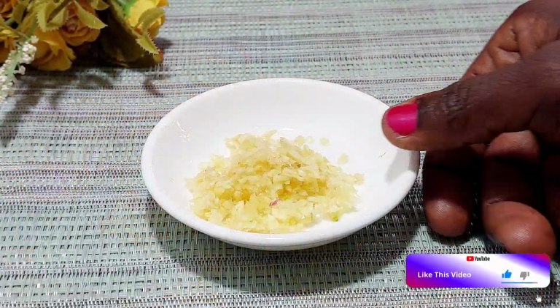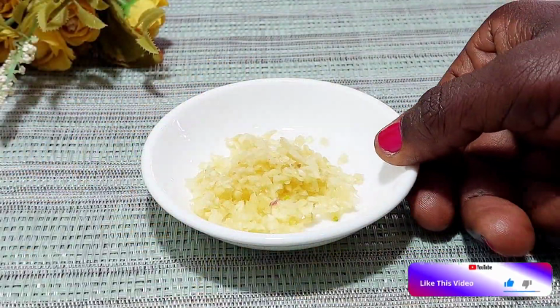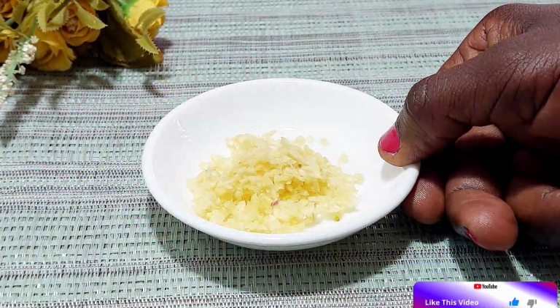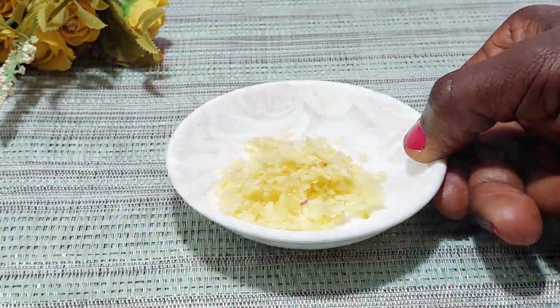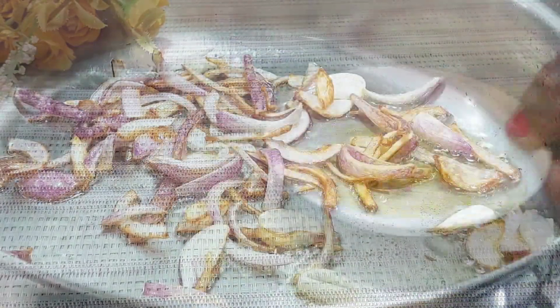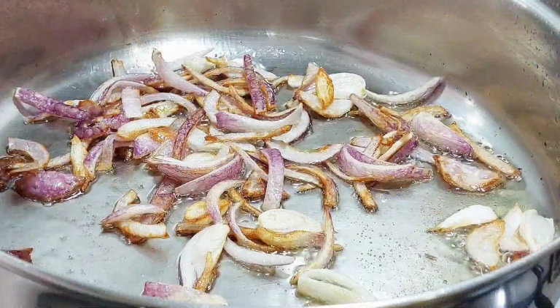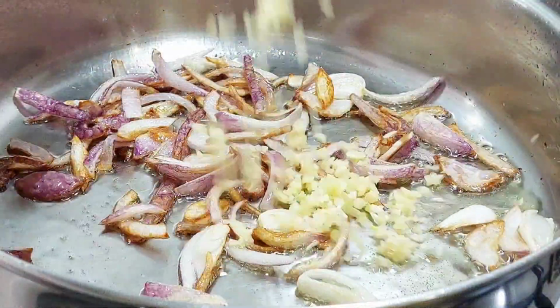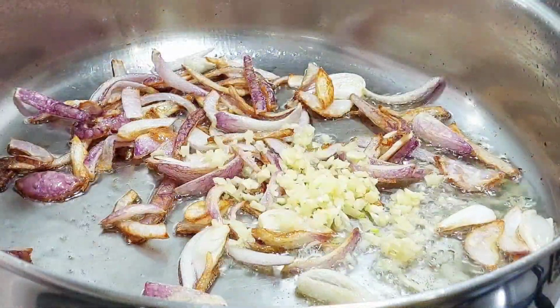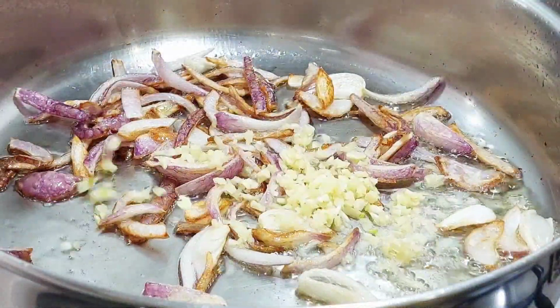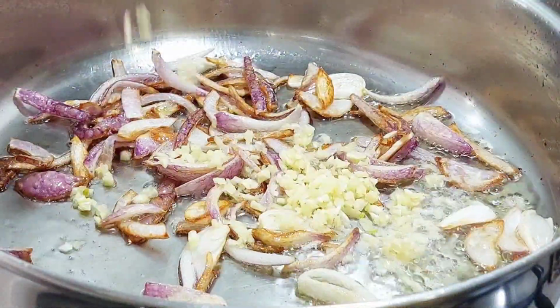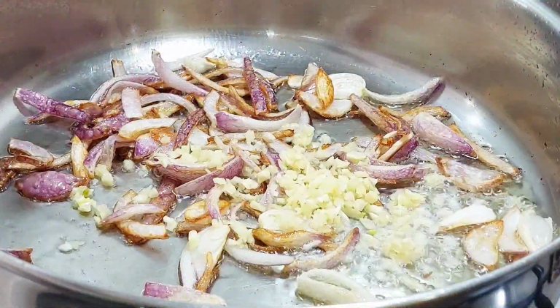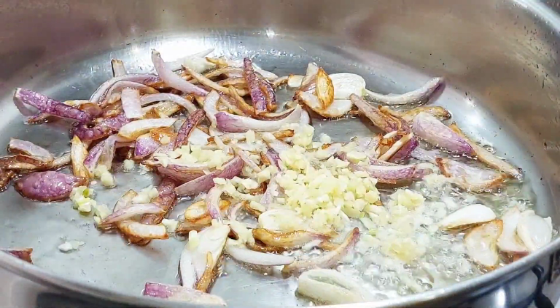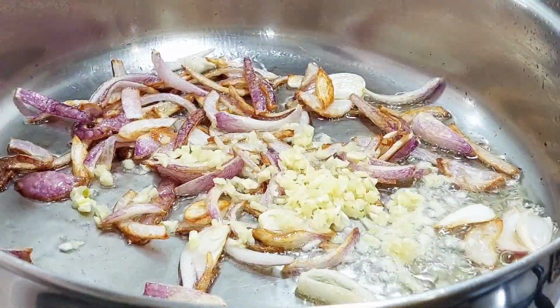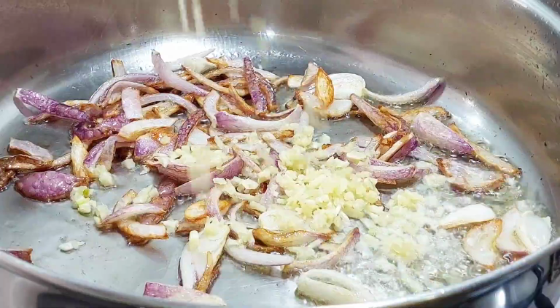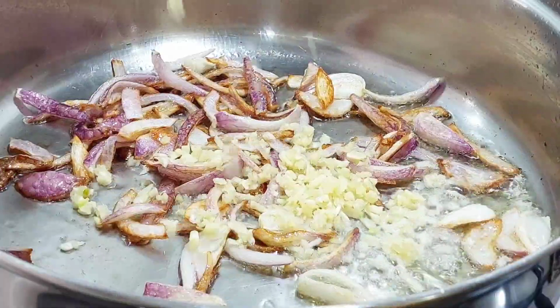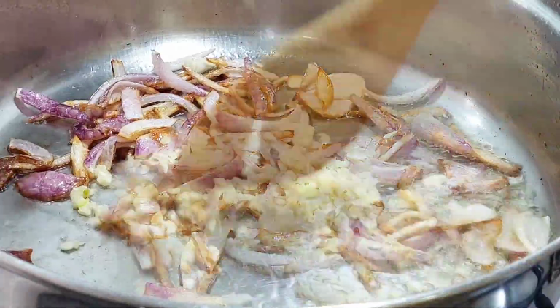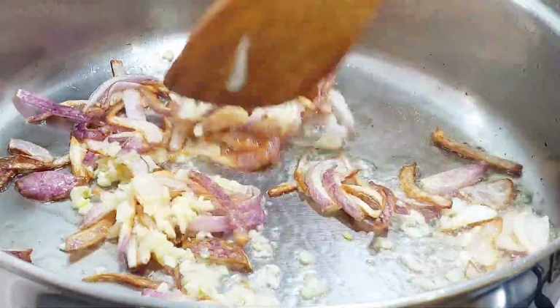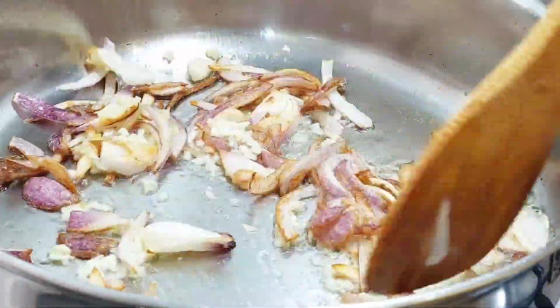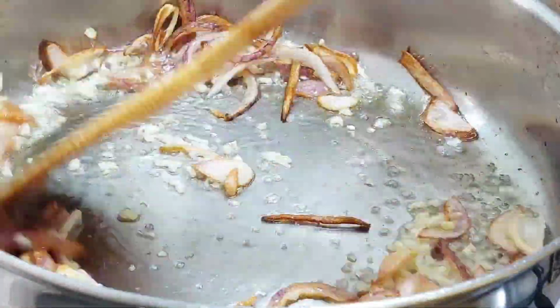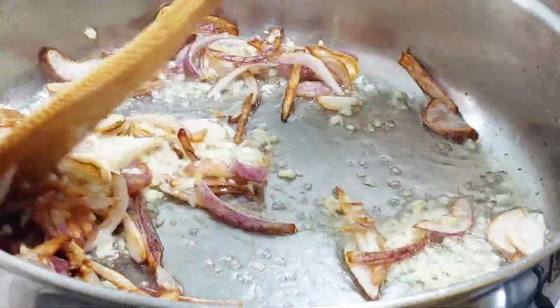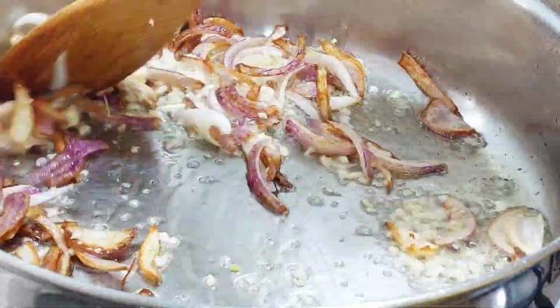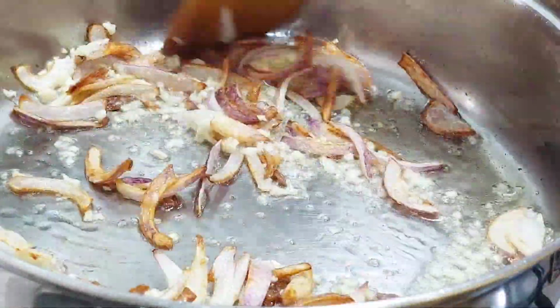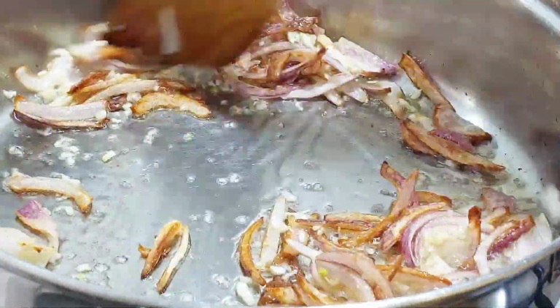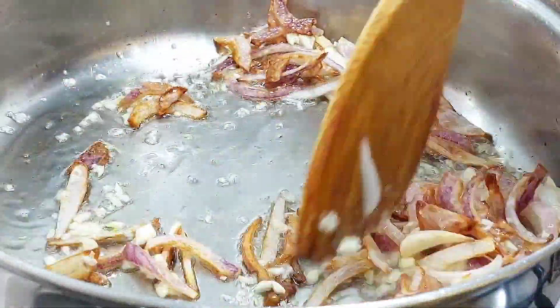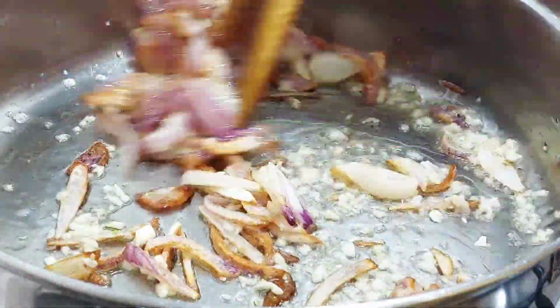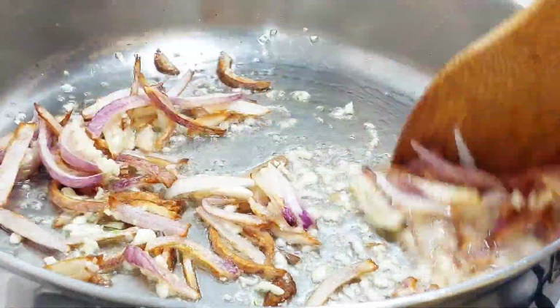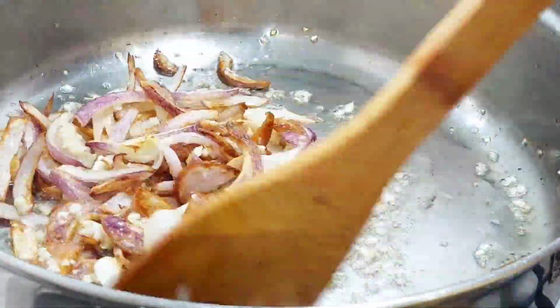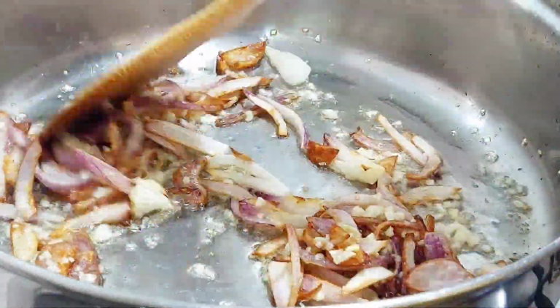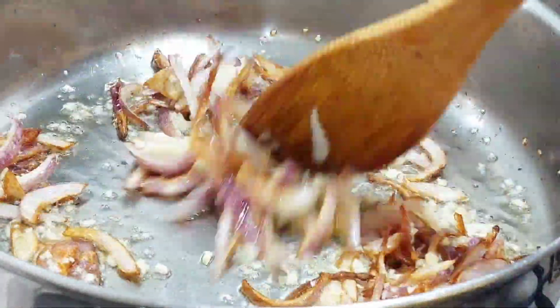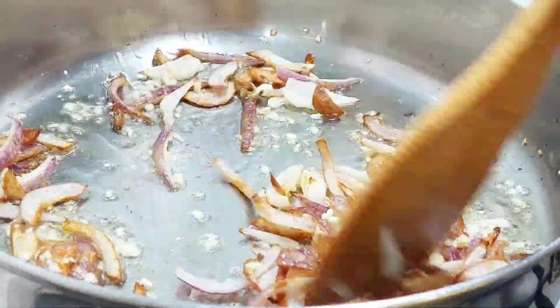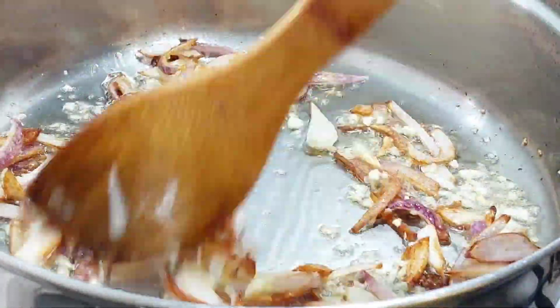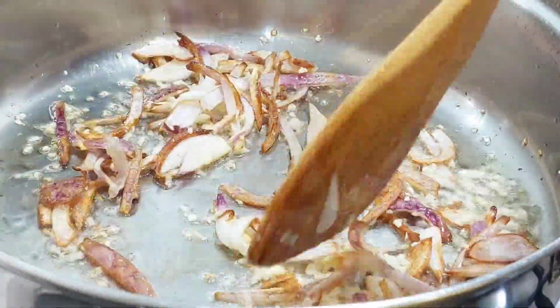Add your minced garlic — I used a lot because I just love garlic. Cook quickly while stirring constantly for about a minute.